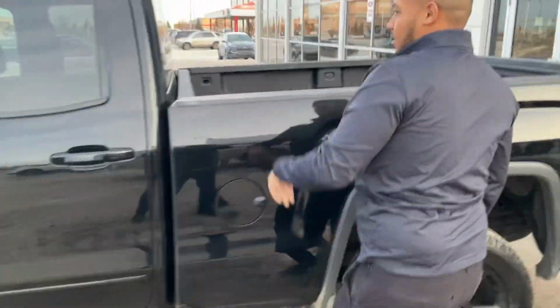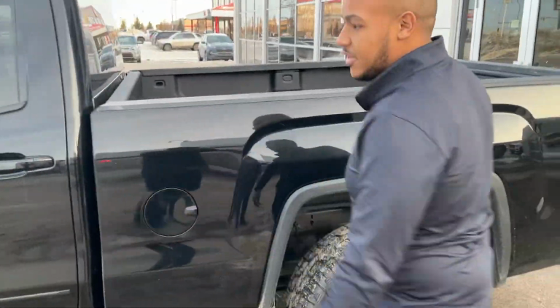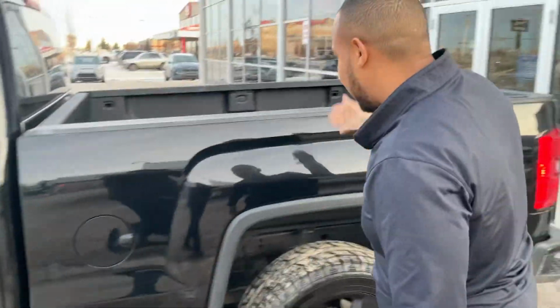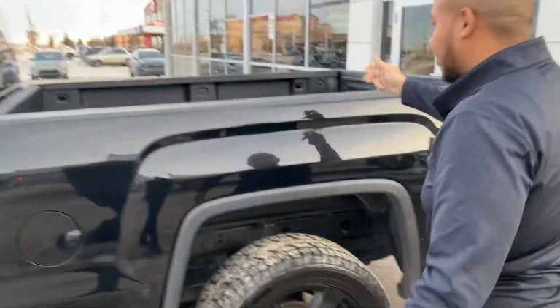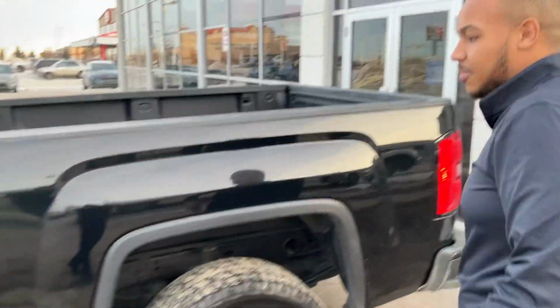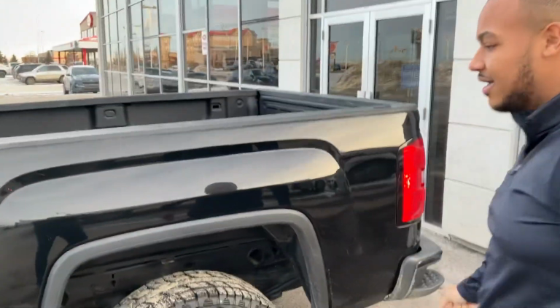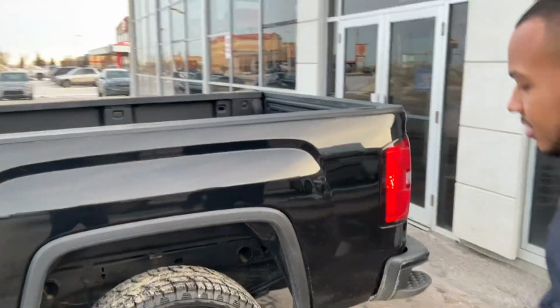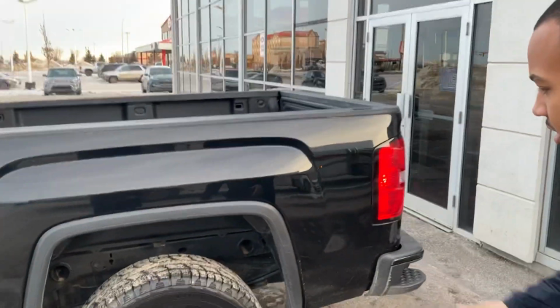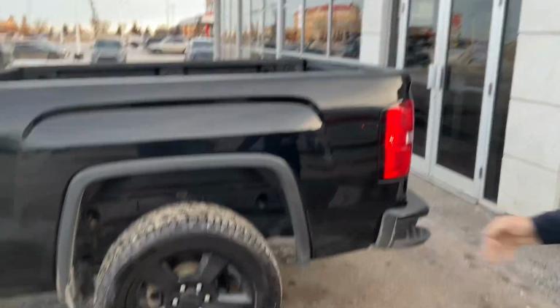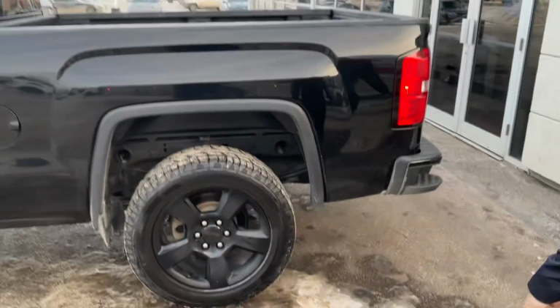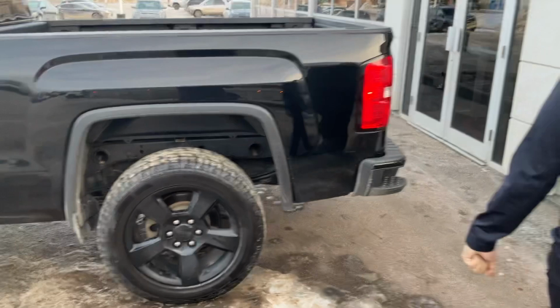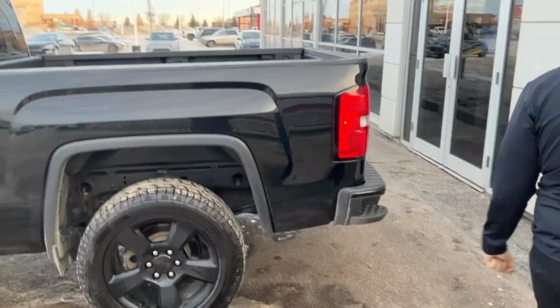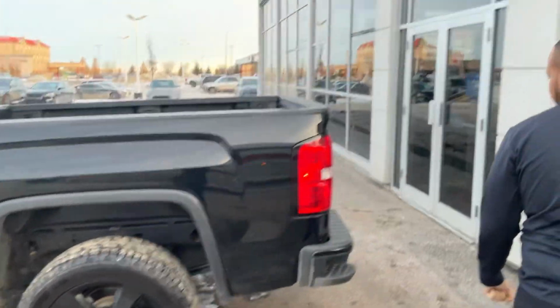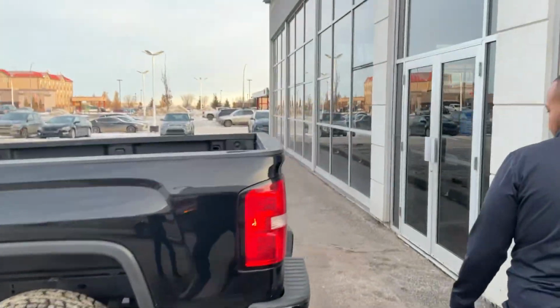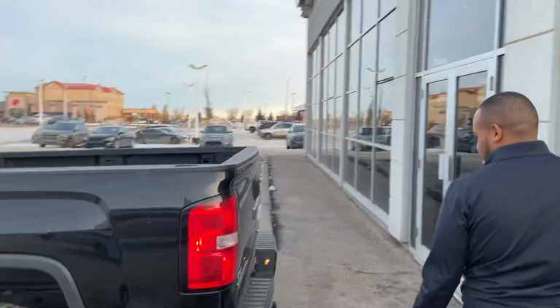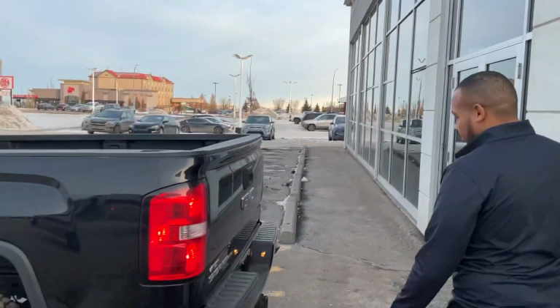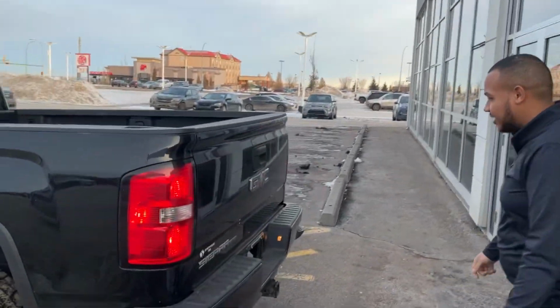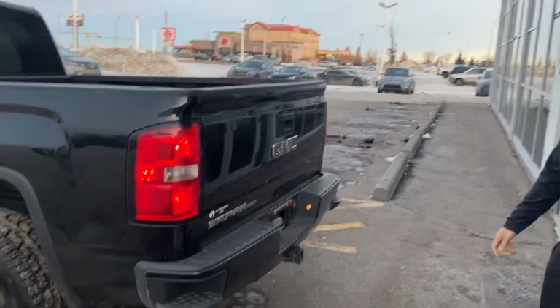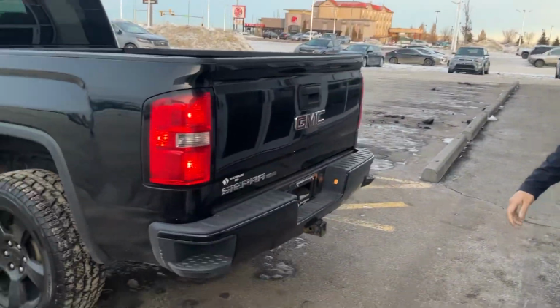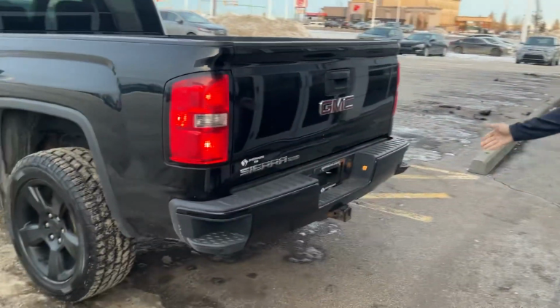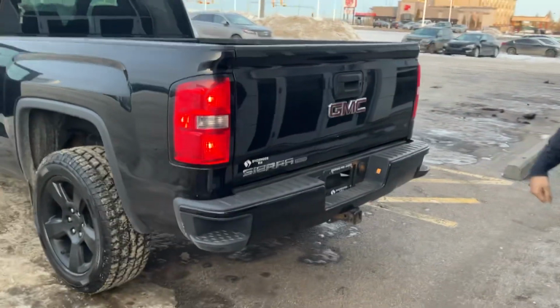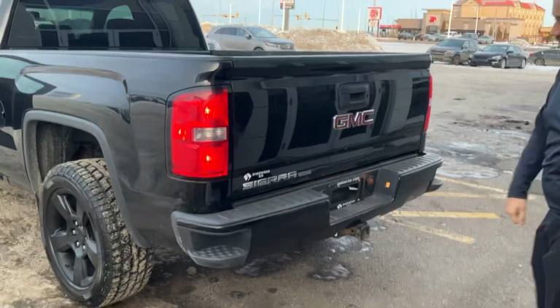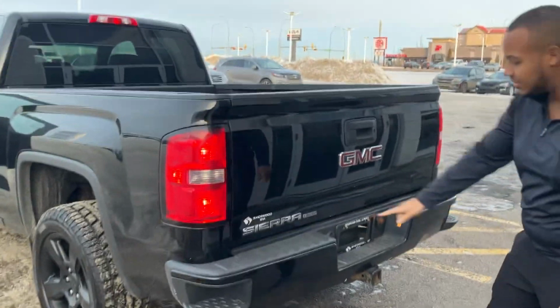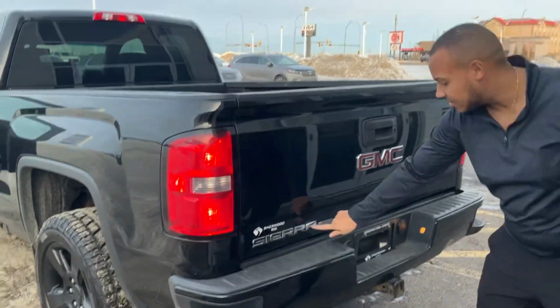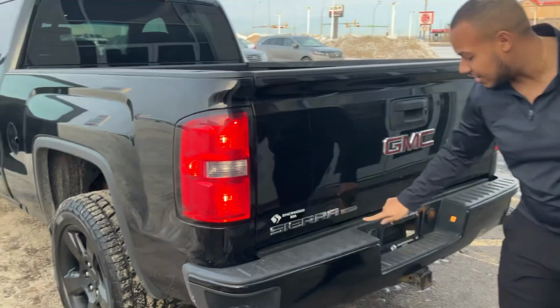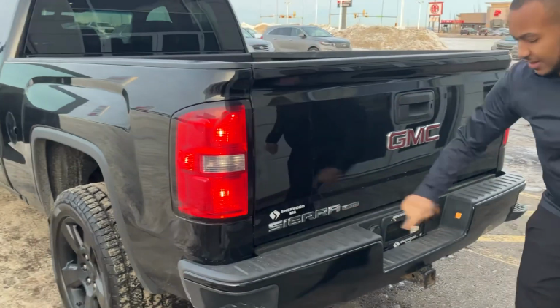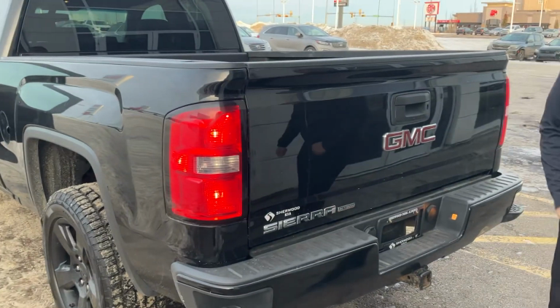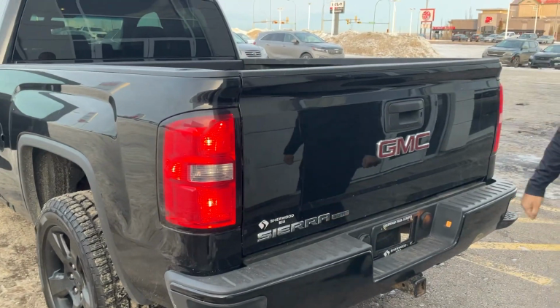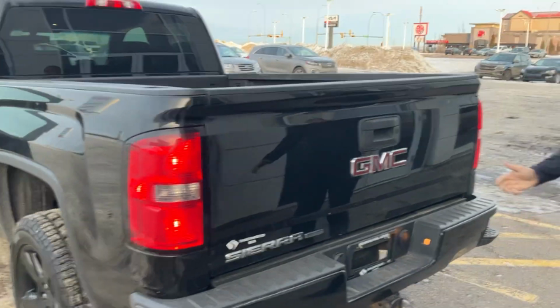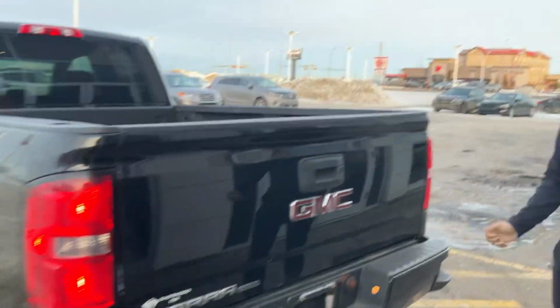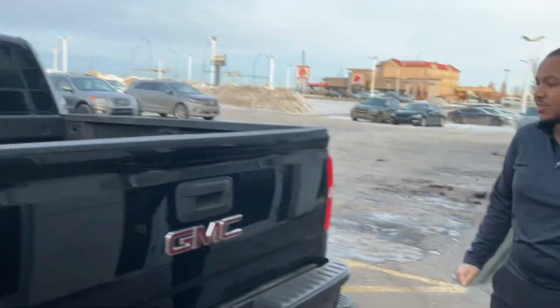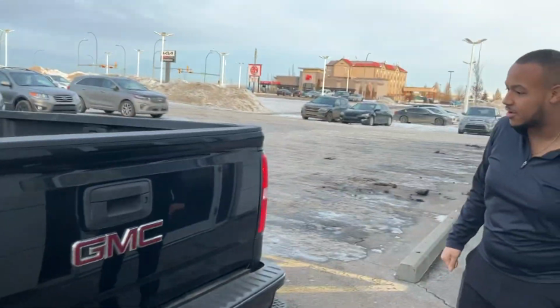Coming to the back here, you got a bed liner. You got lots of space. Trailer package, Sierra Limited package — very hard to find one of these nowadays.